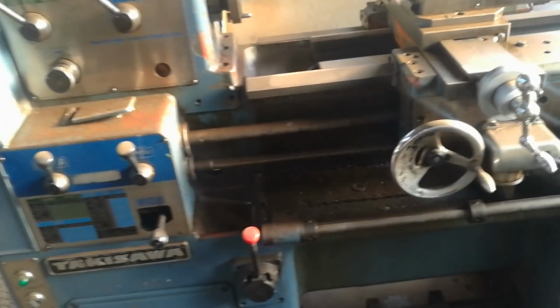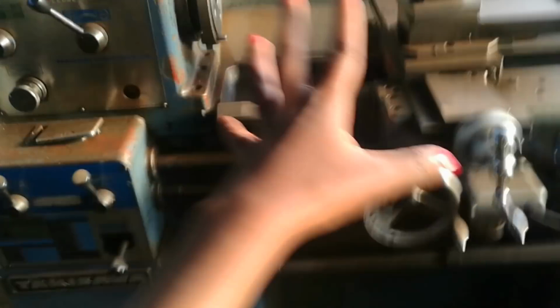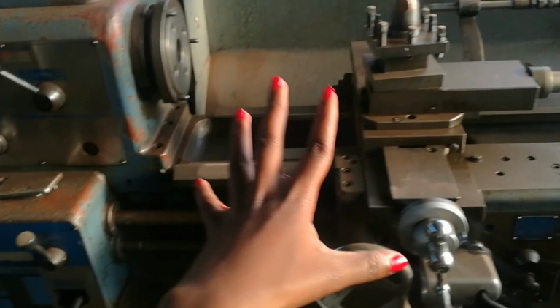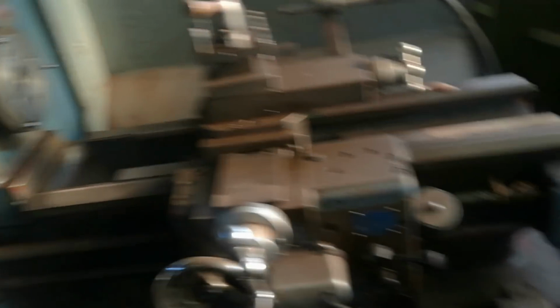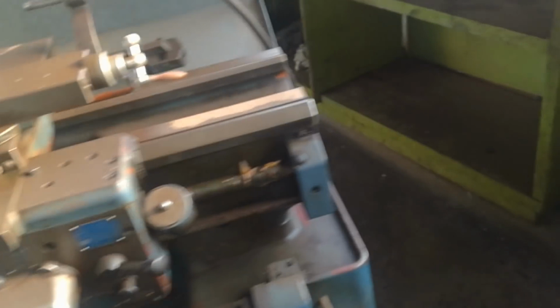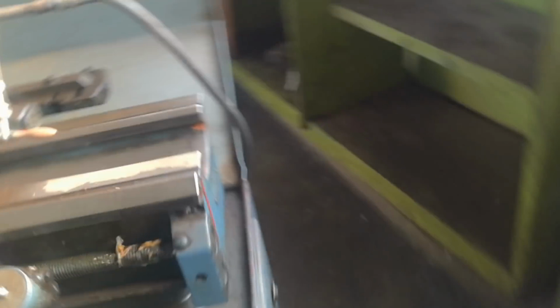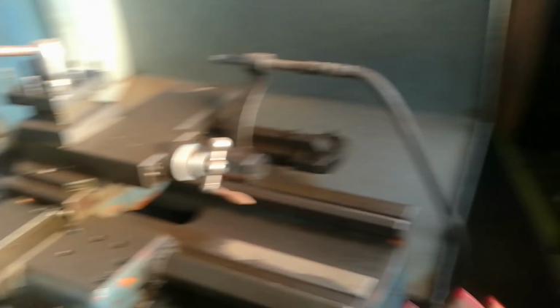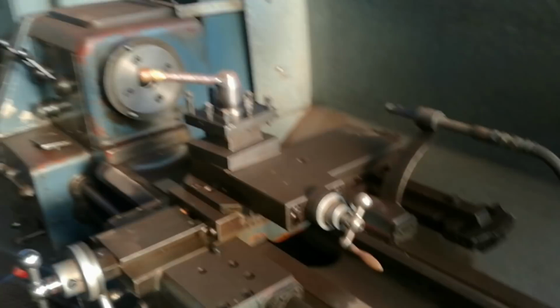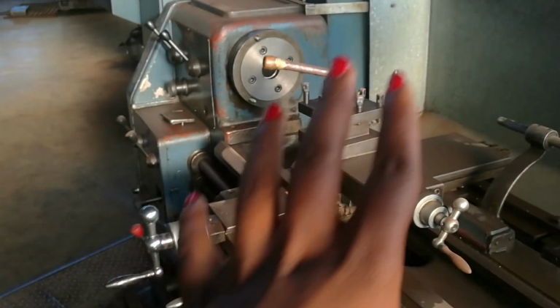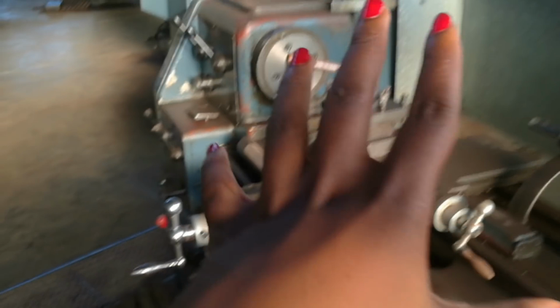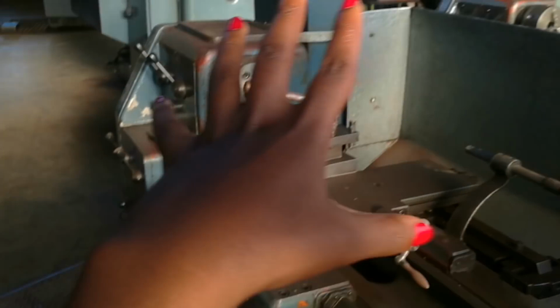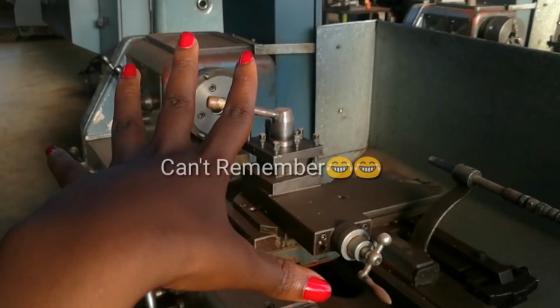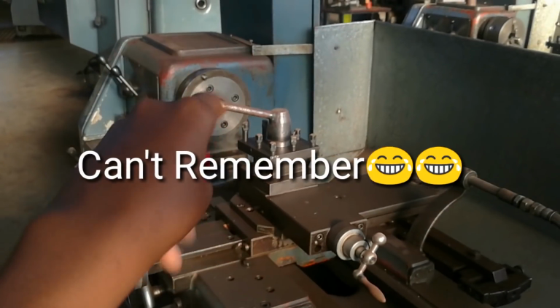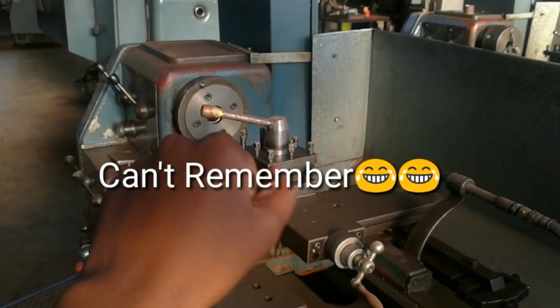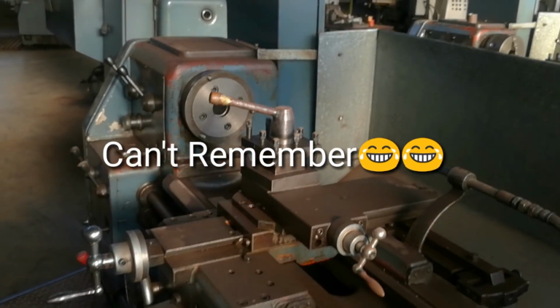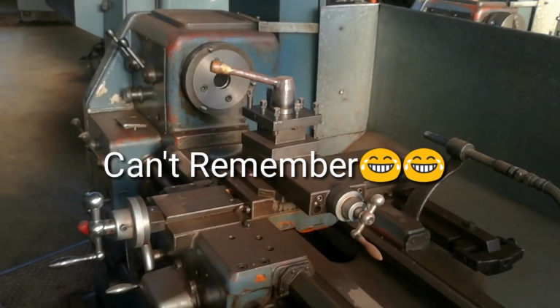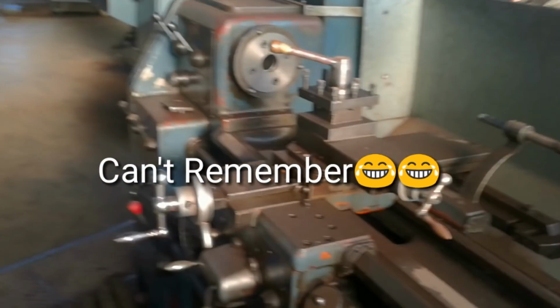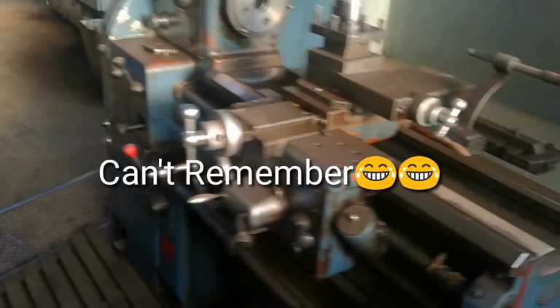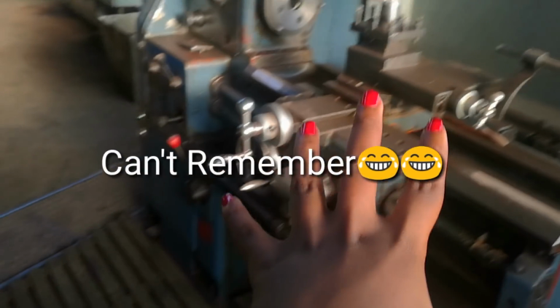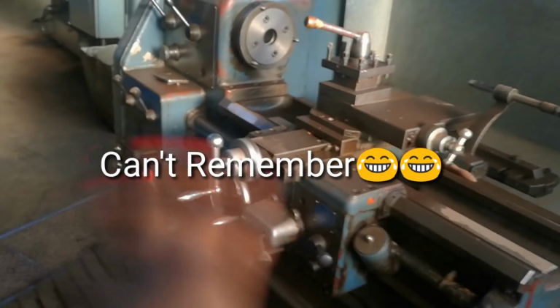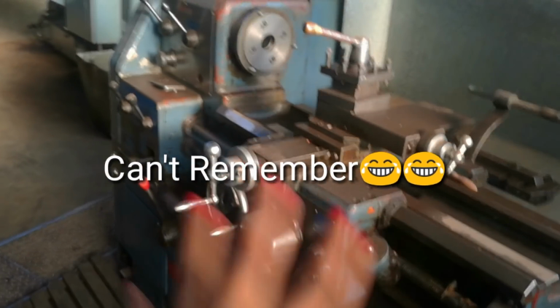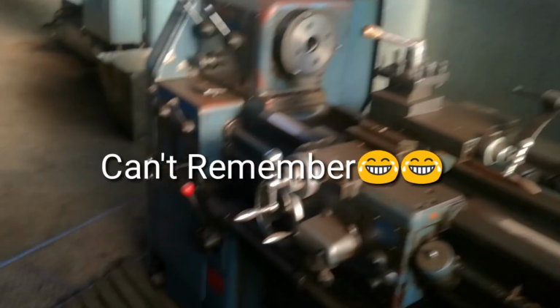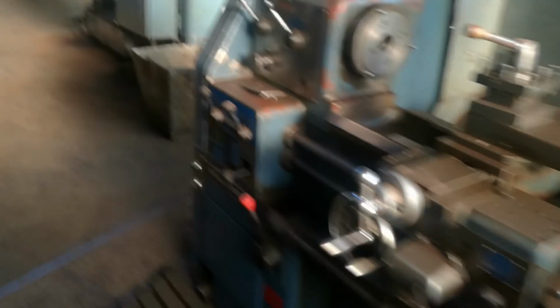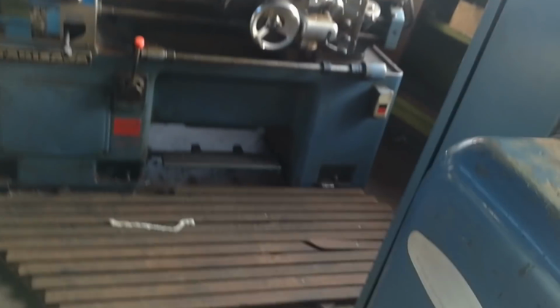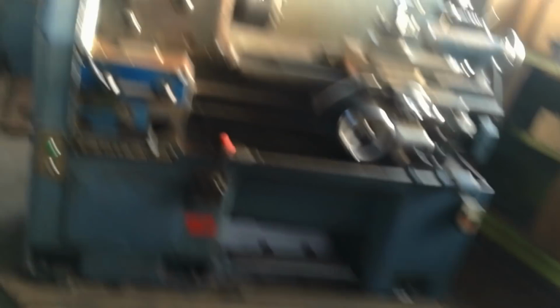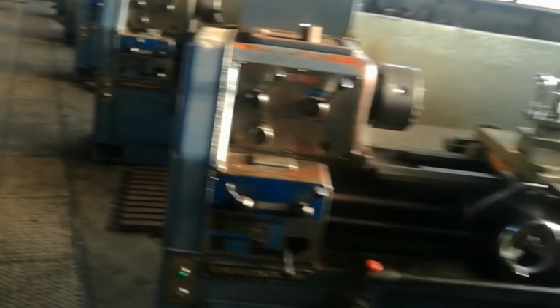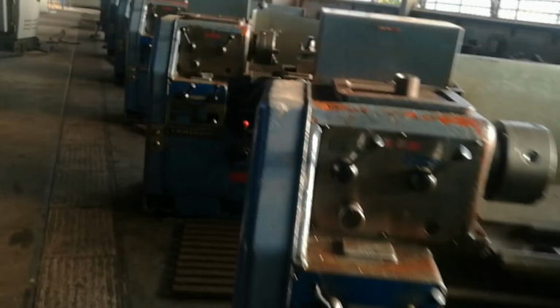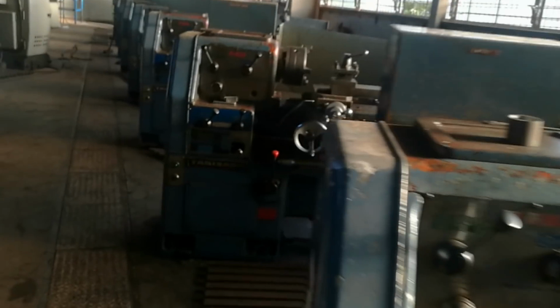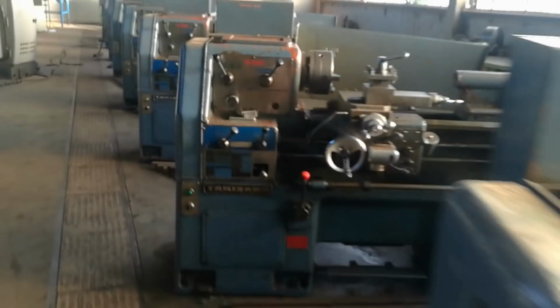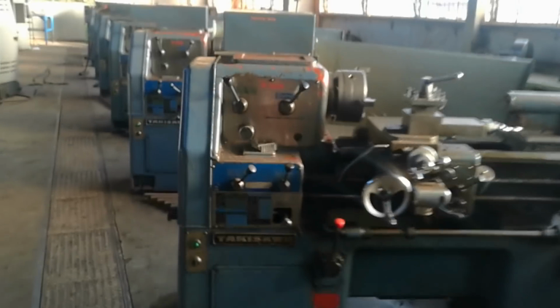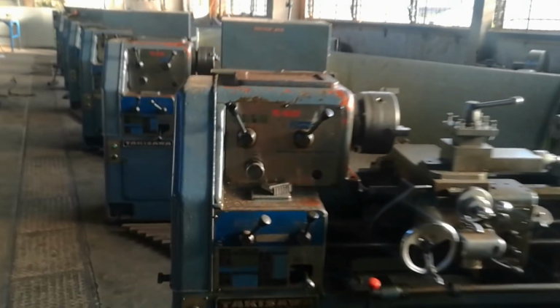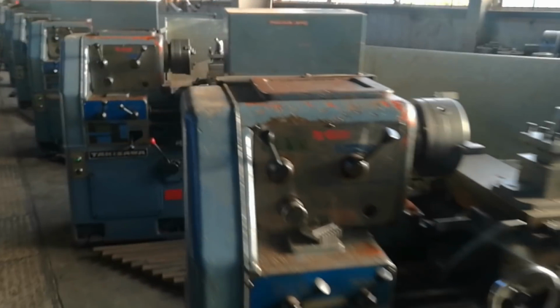This is the lathe machine, you guys. This is where we used to — we did a lot of stuff, and this whole row just contains the lathe machines all the way.